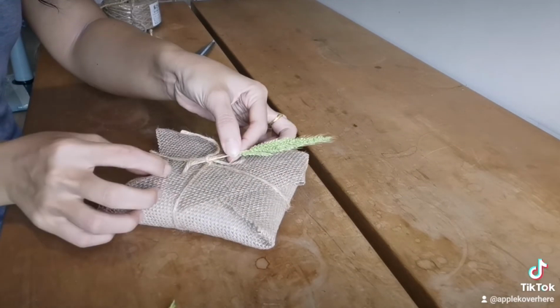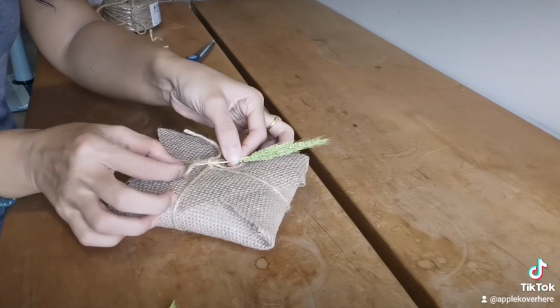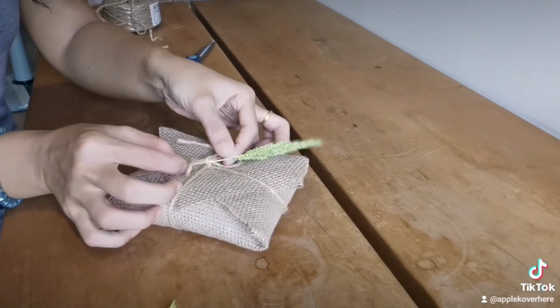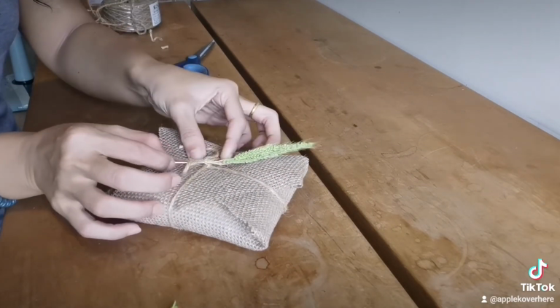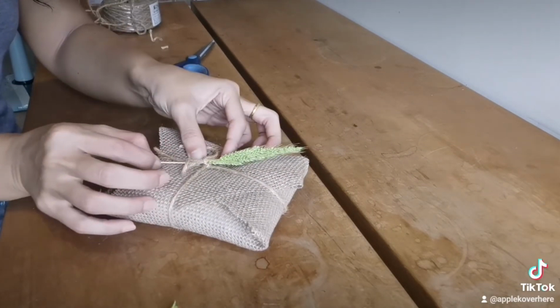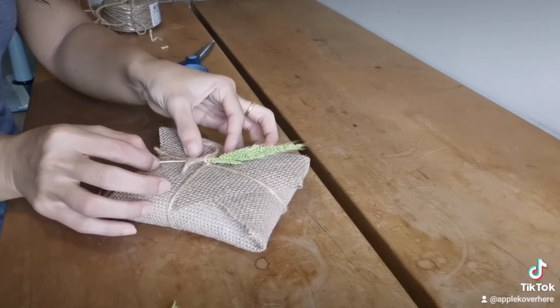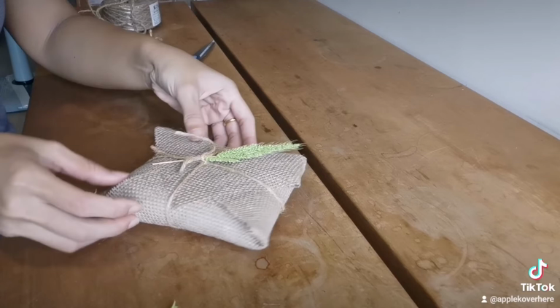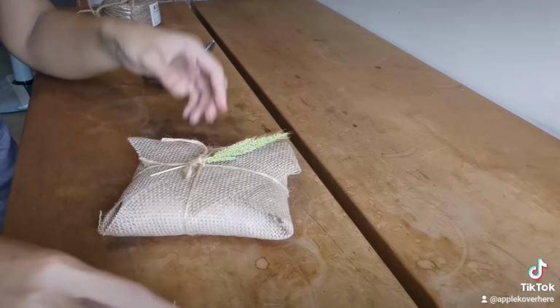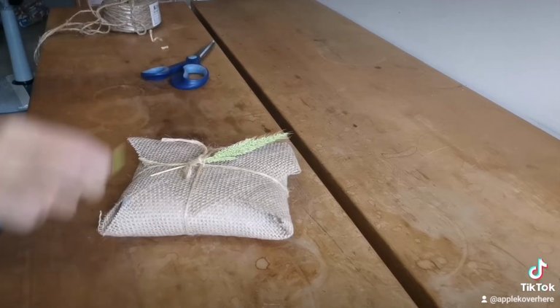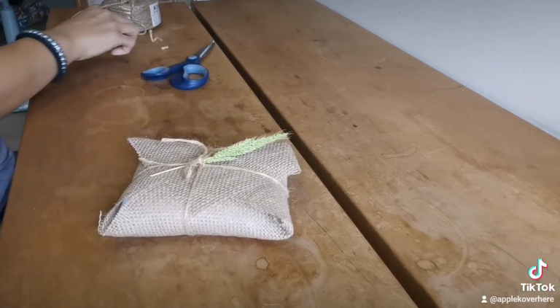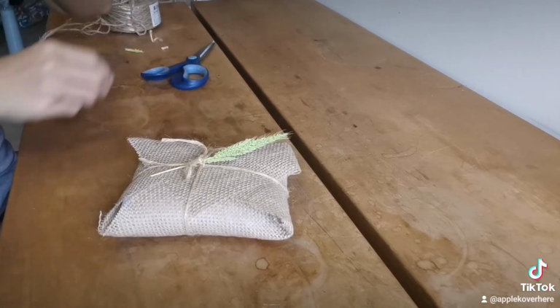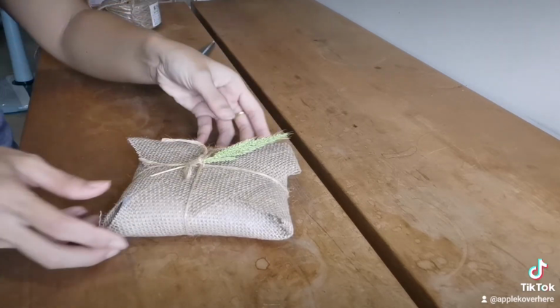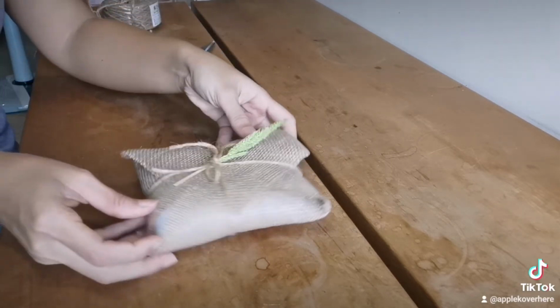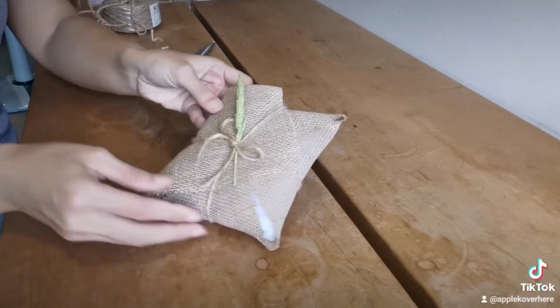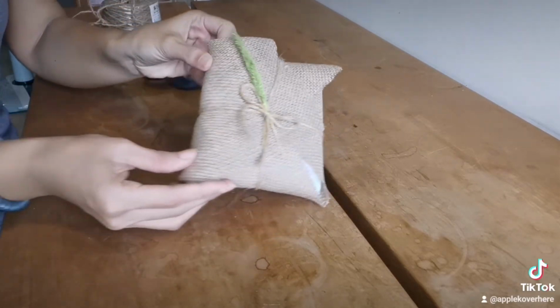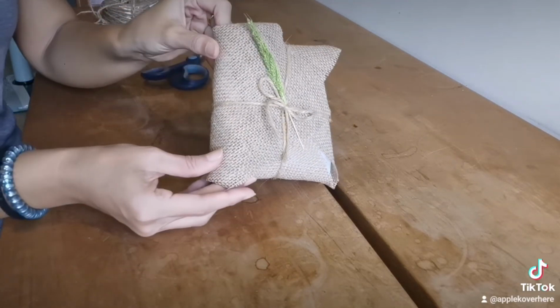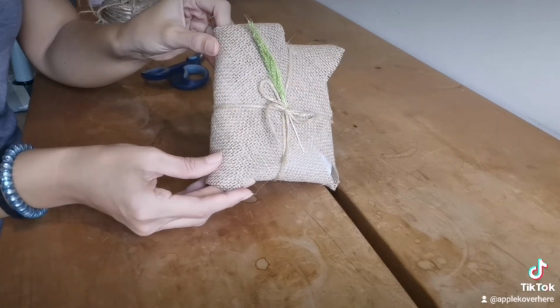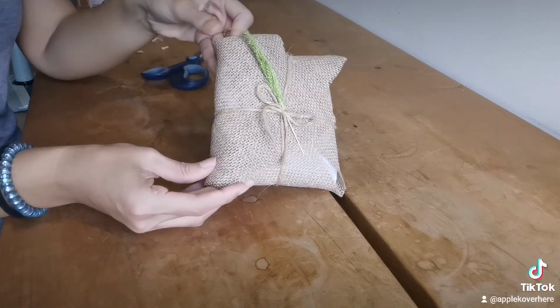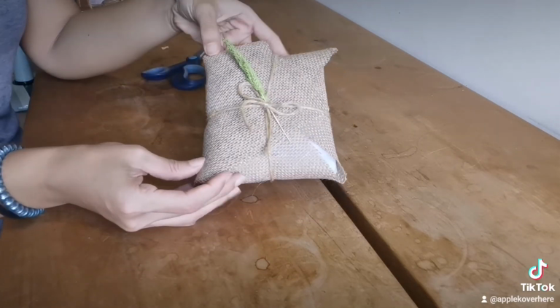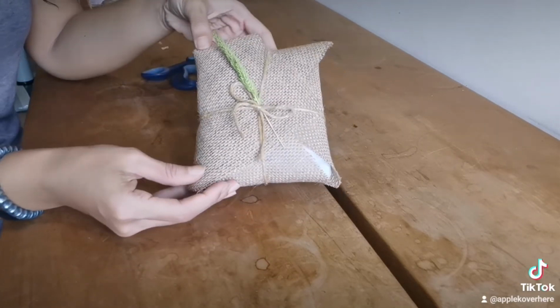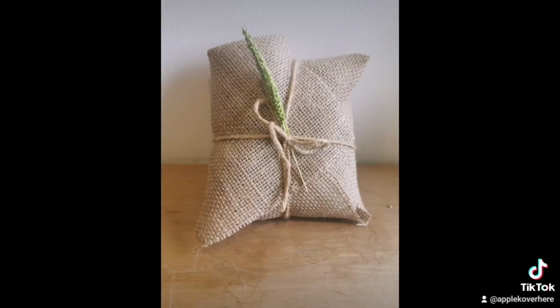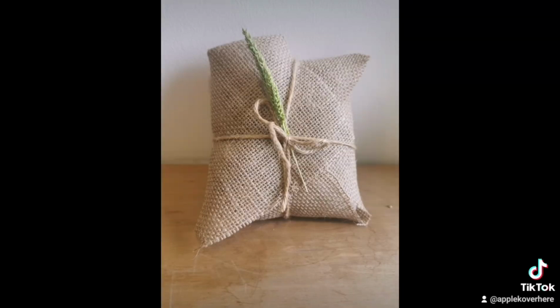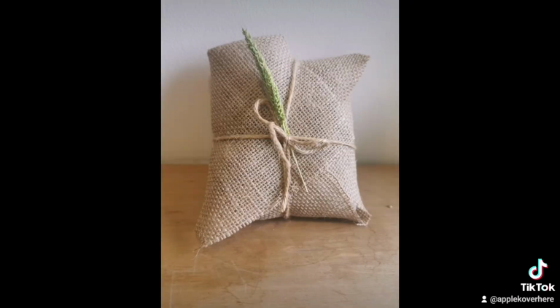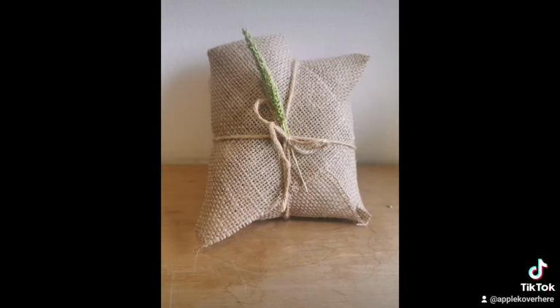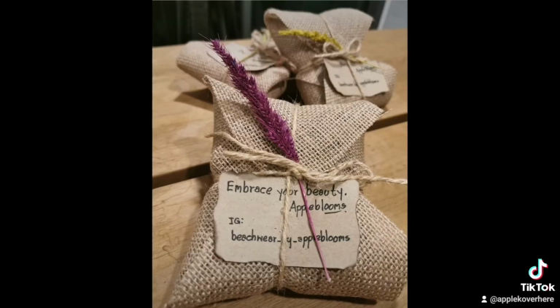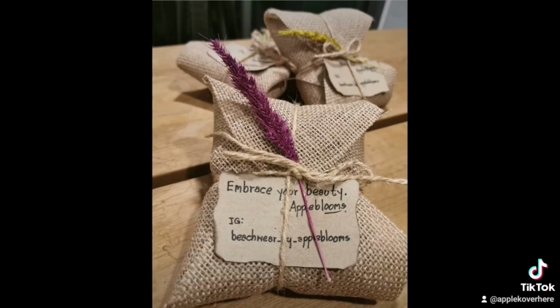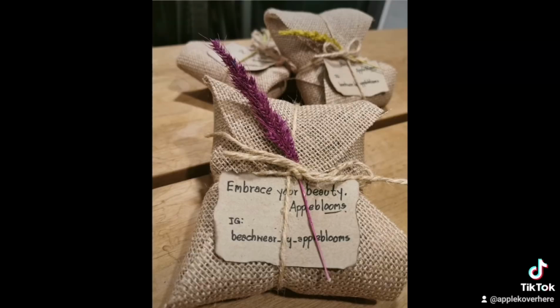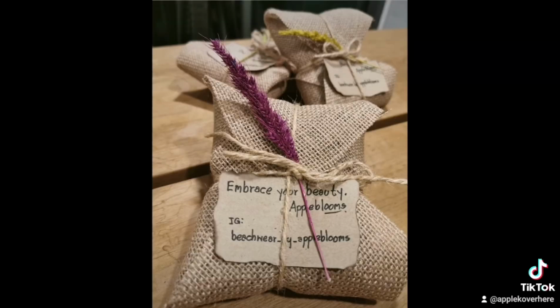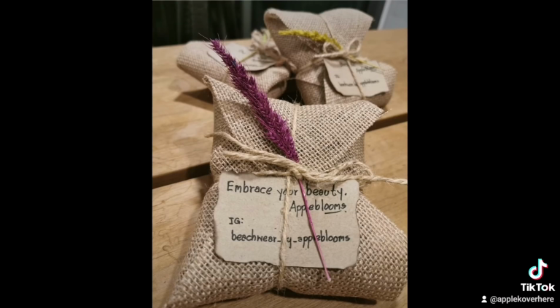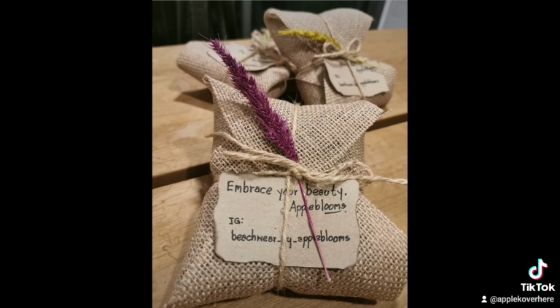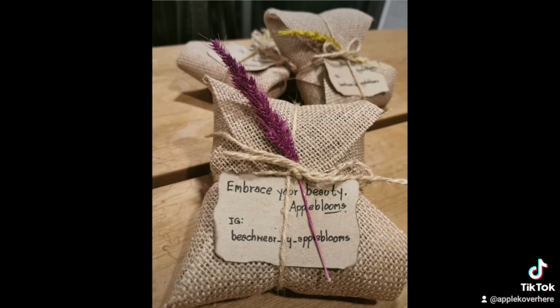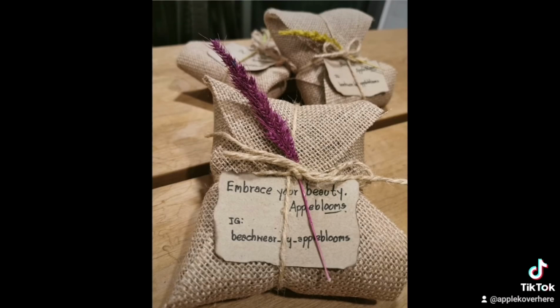It looks really really cute, and so easy and simple — eco-friendly whatsoever. Look at that! I love it! Thank you for watching and I'll see you next project! Bye!